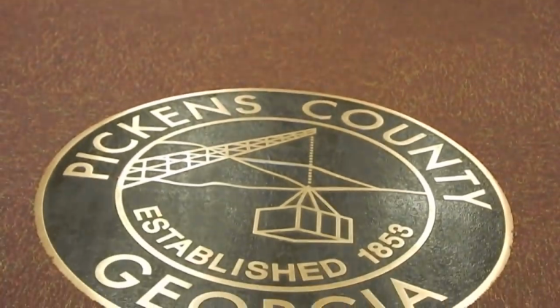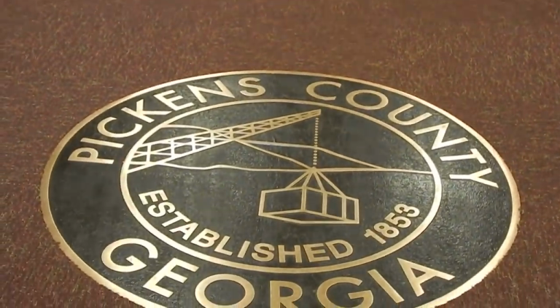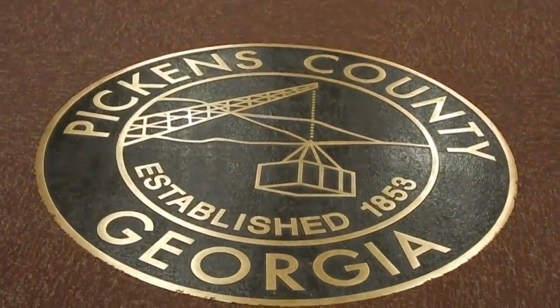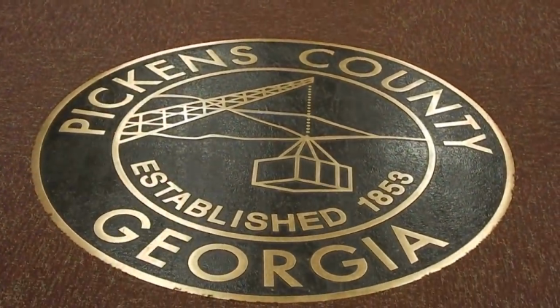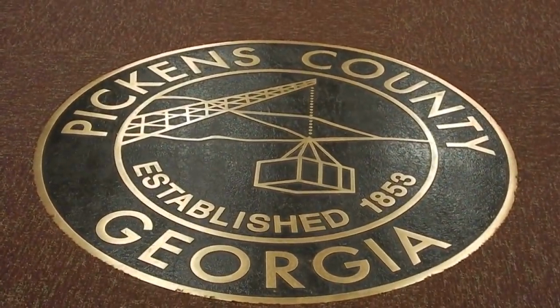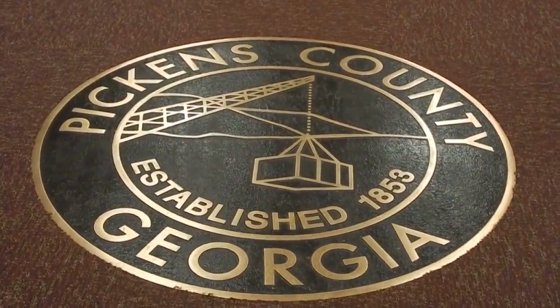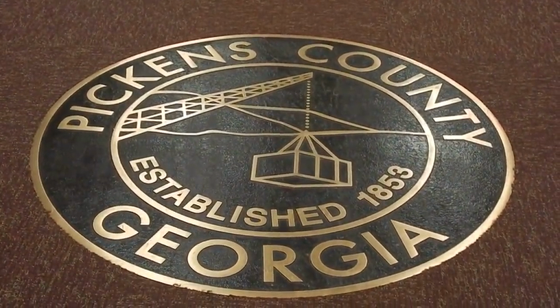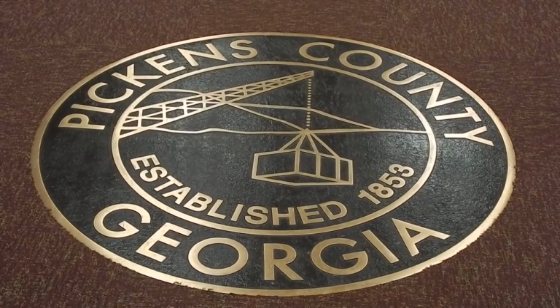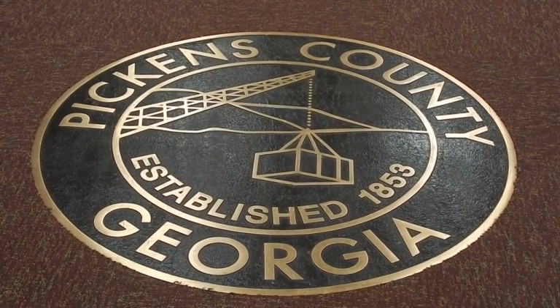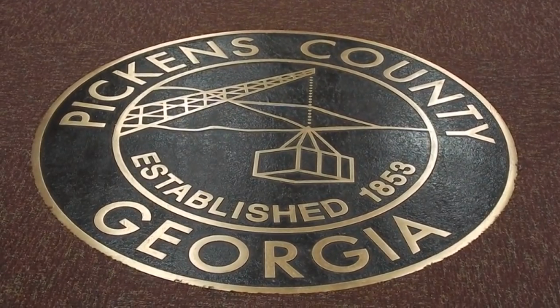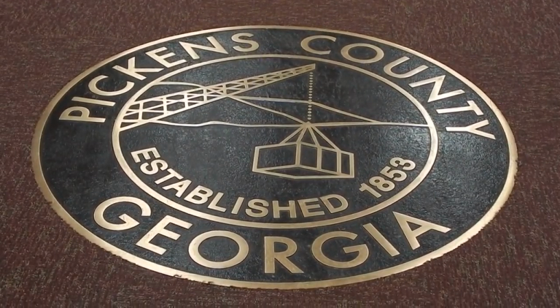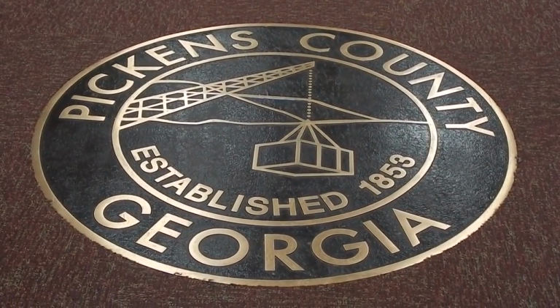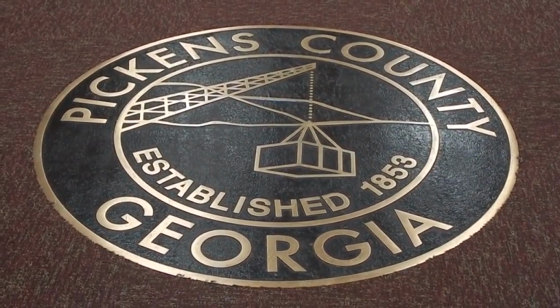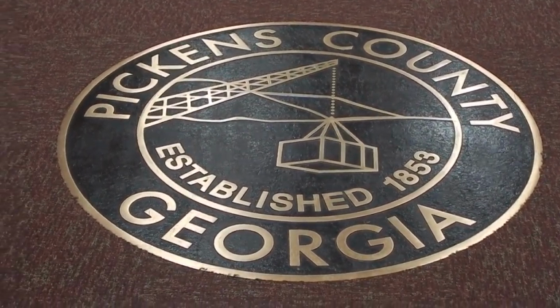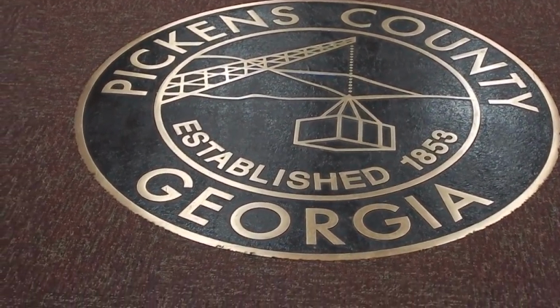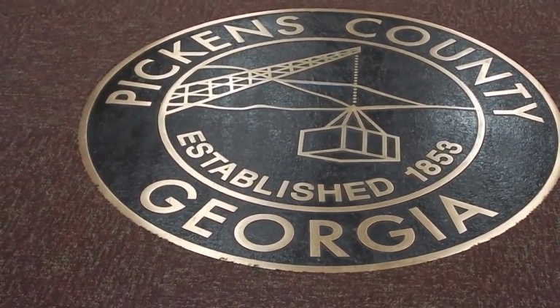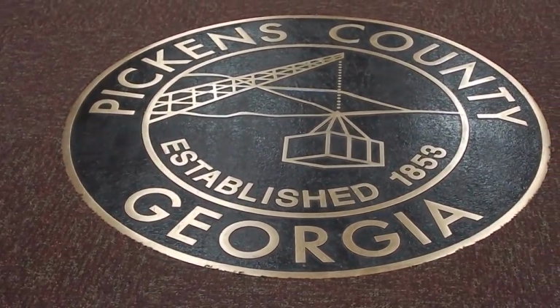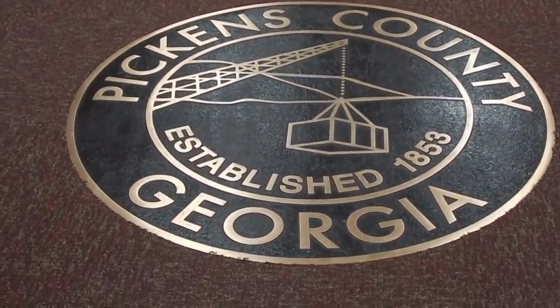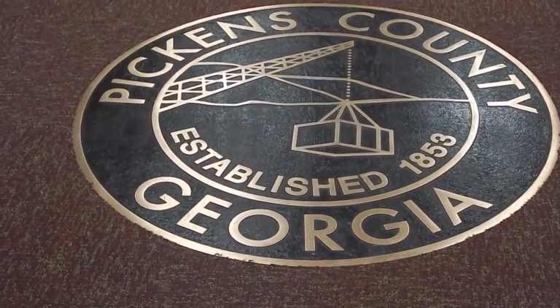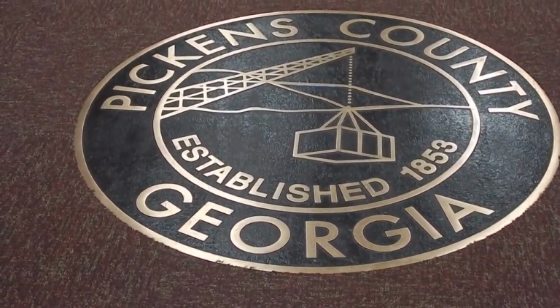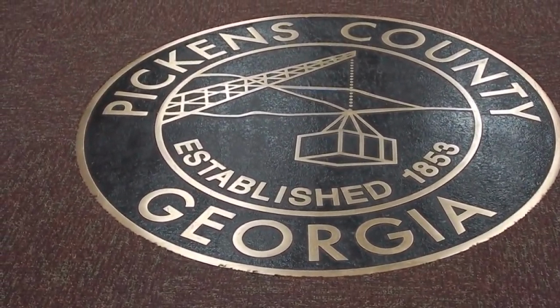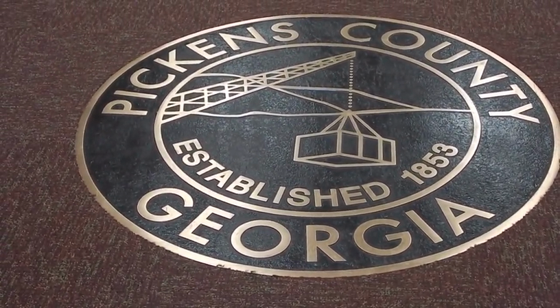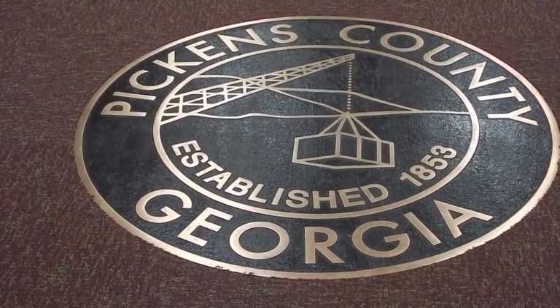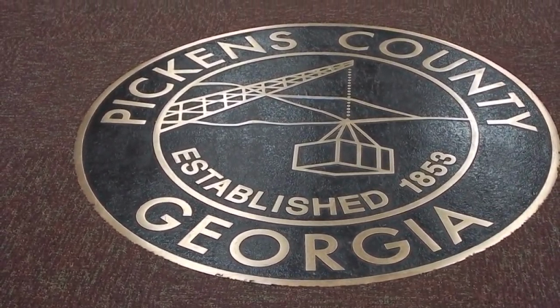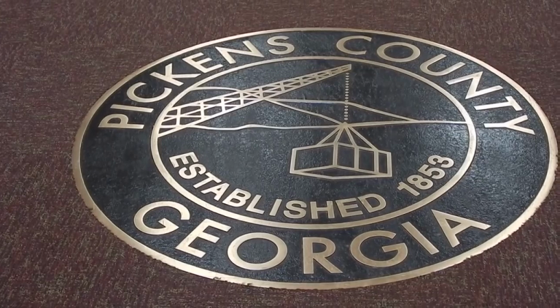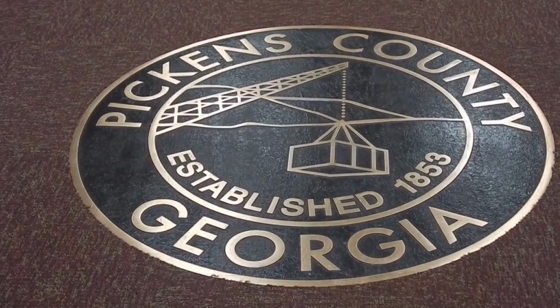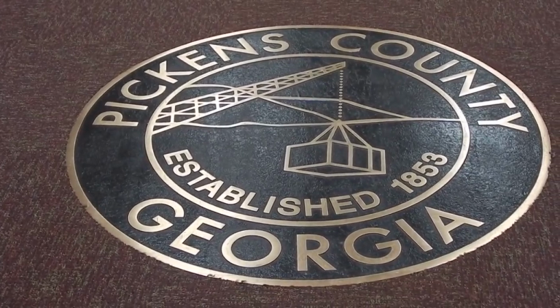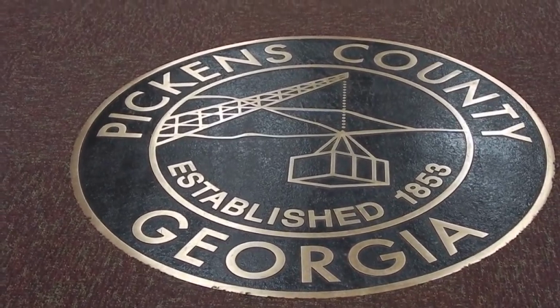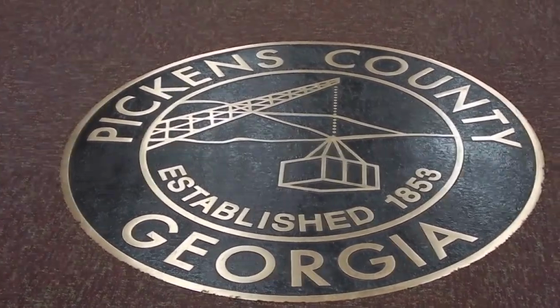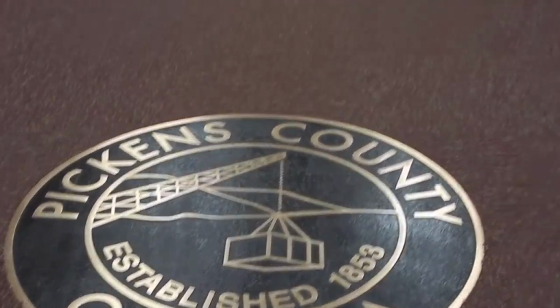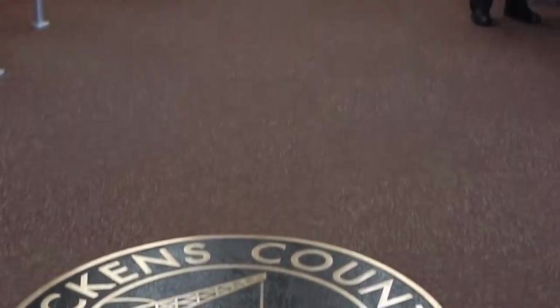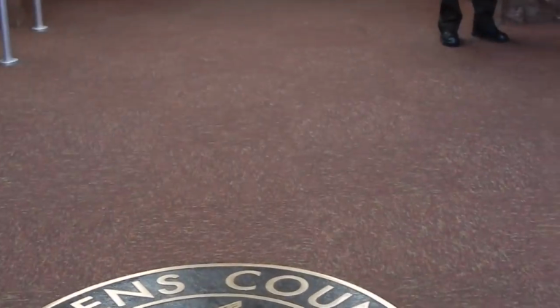The cornerstone's here. That'd be awesome. Look at that — 1853. Andrew Pickens.